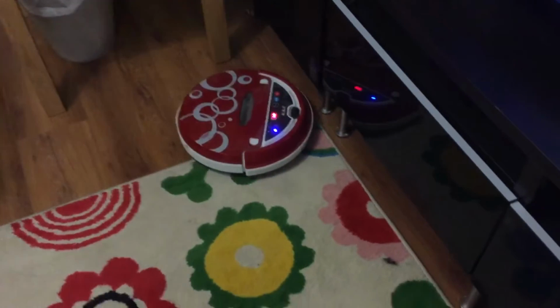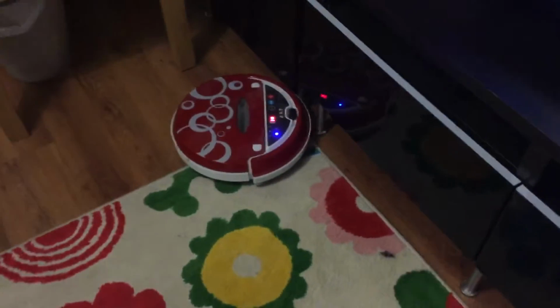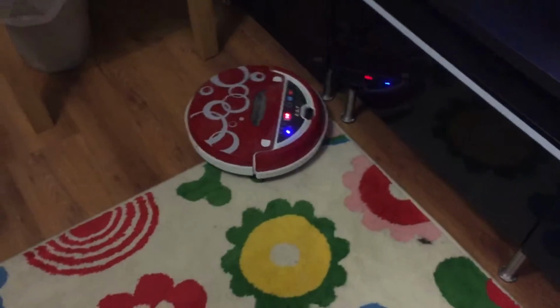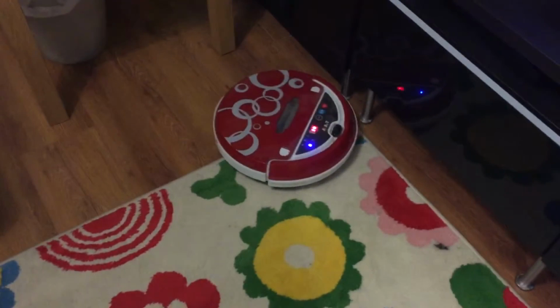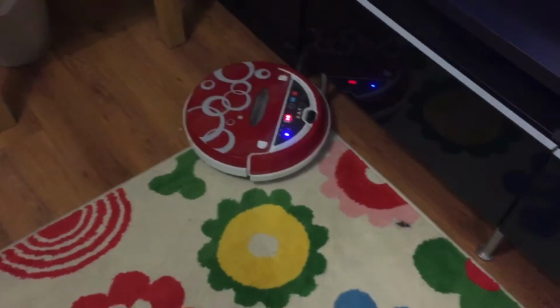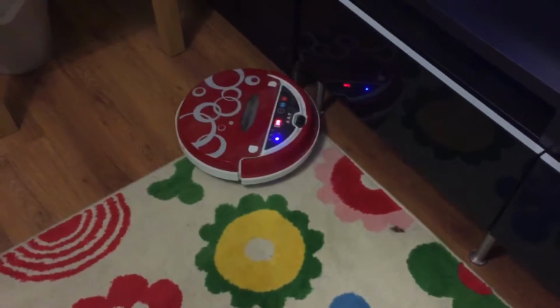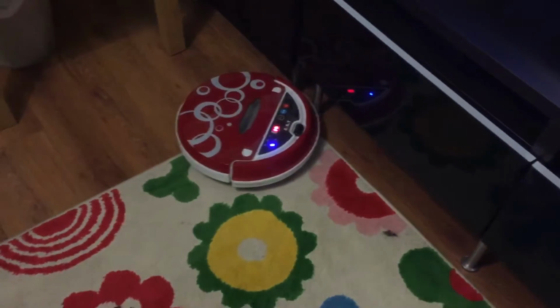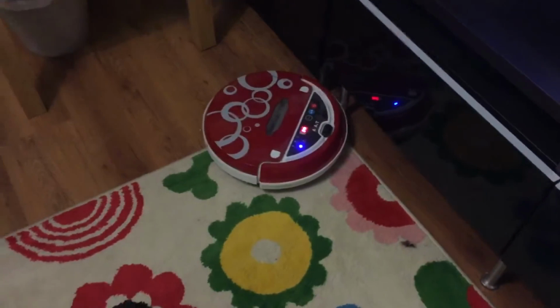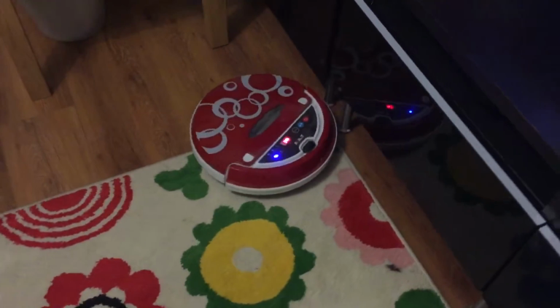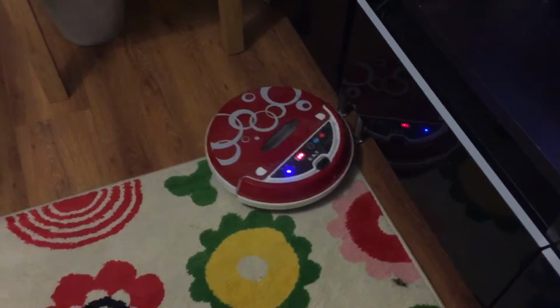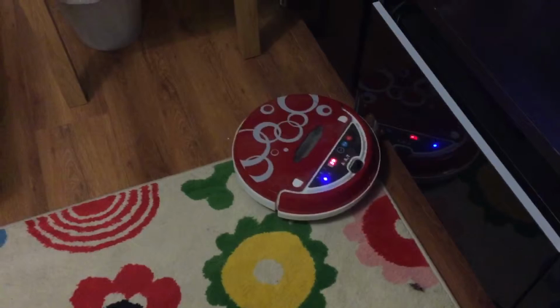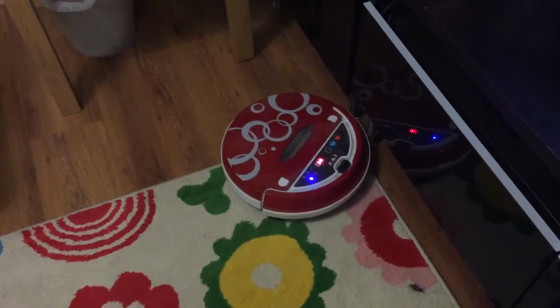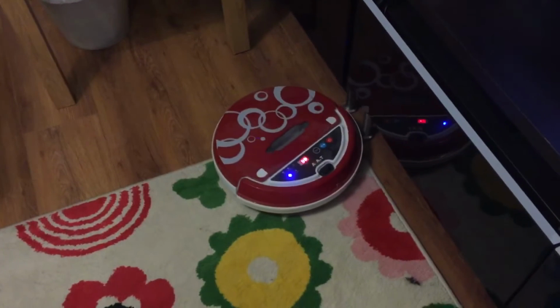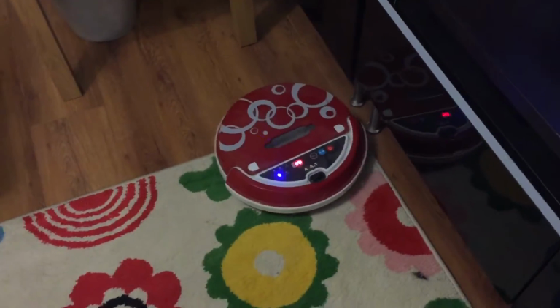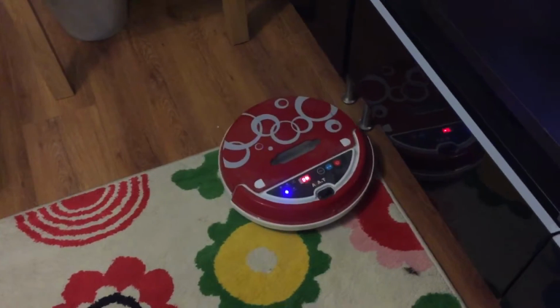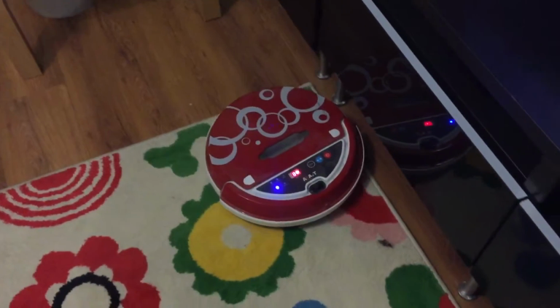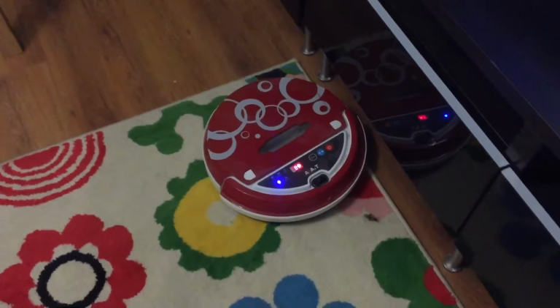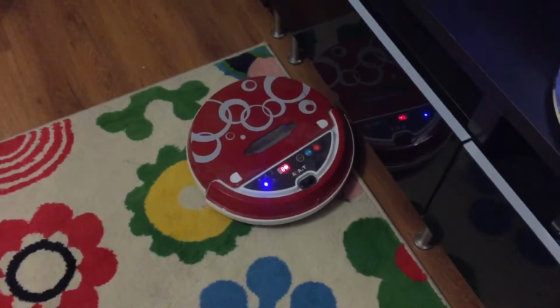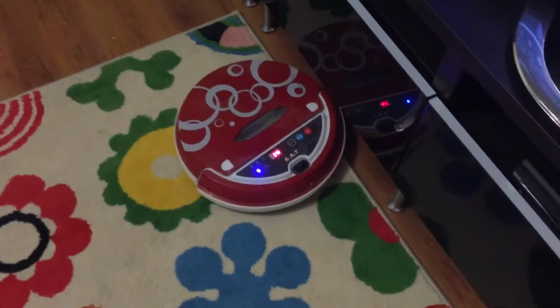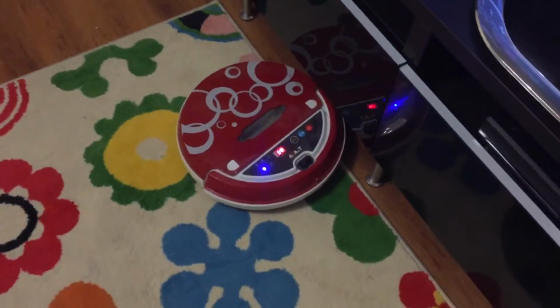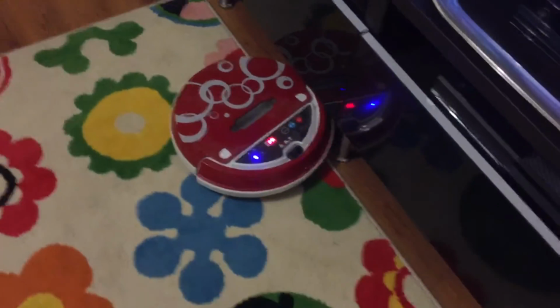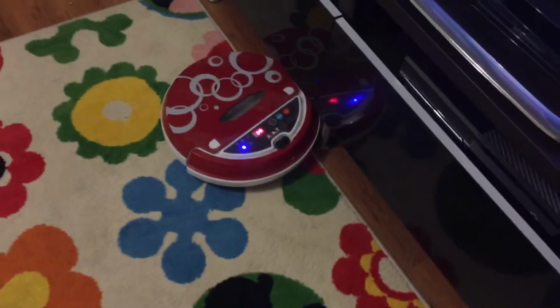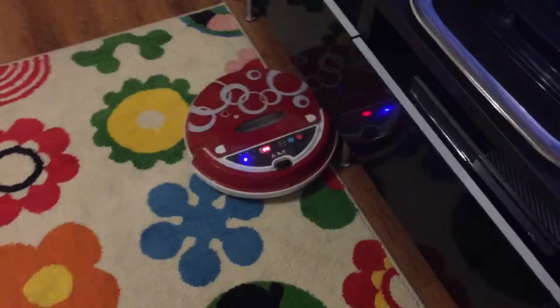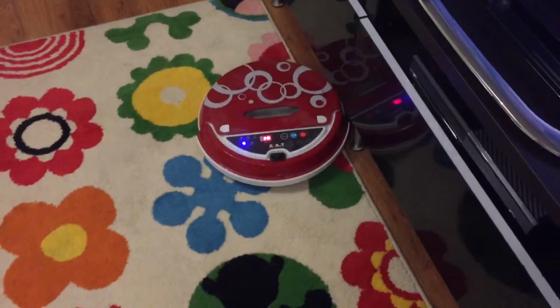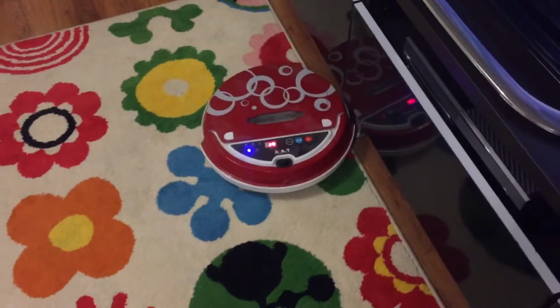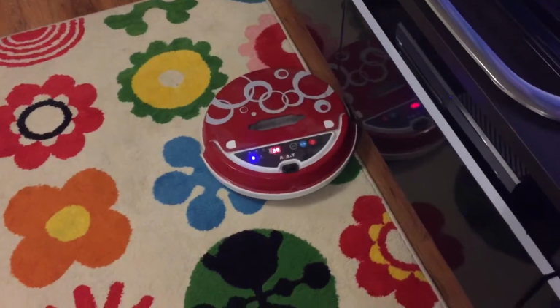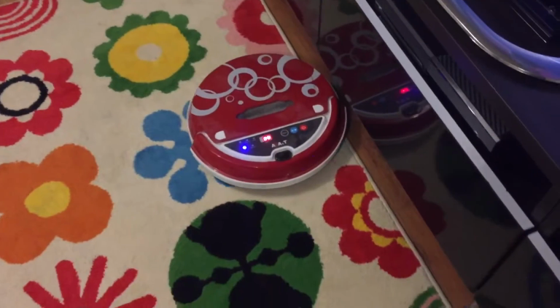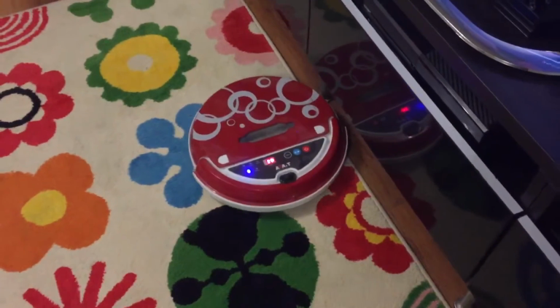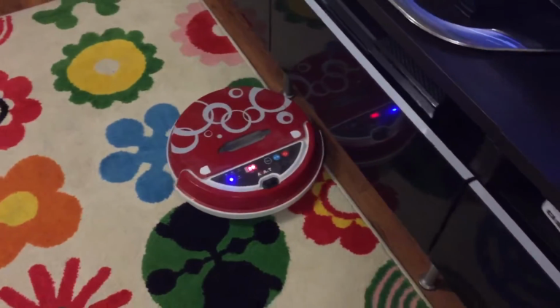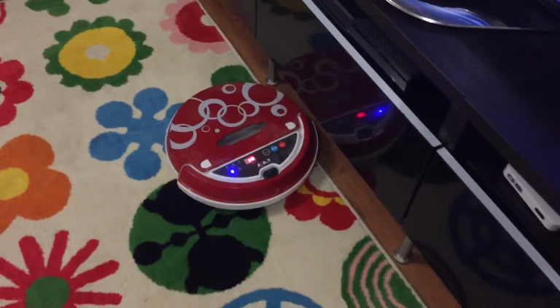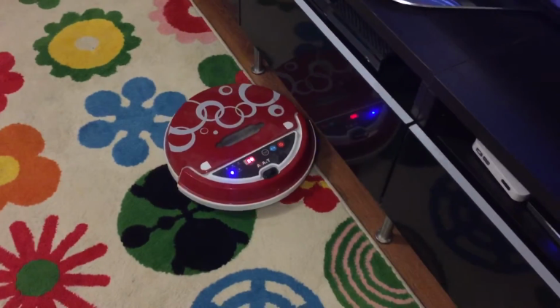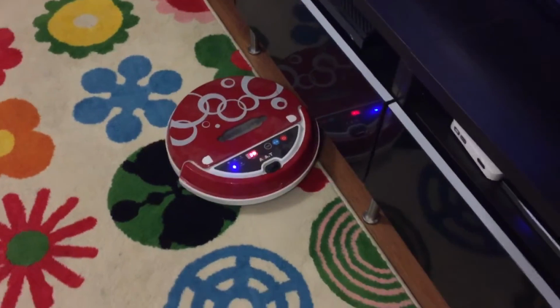This one when I first got it — about 2012 I believe — it was just over 100 pounds. But again, Dyson has quite a lot of reviews out there at the moment, and they're pretty good.